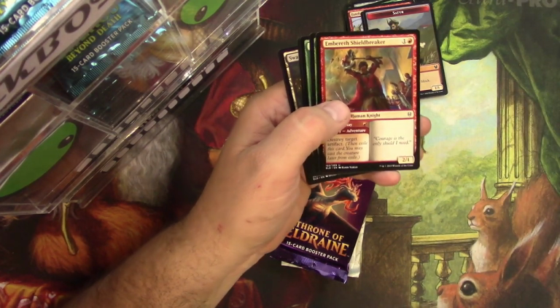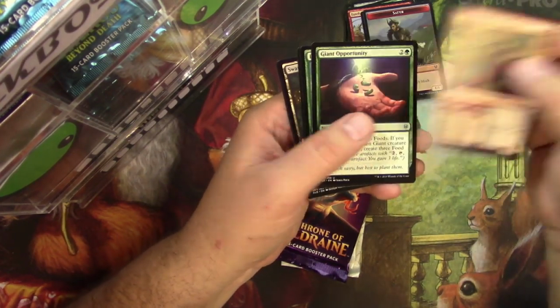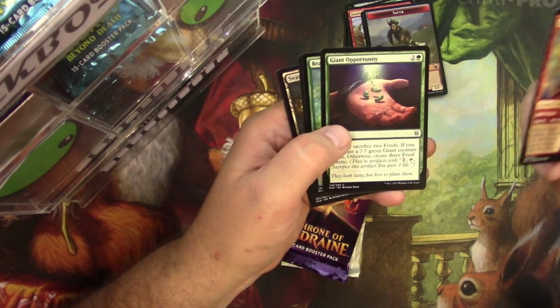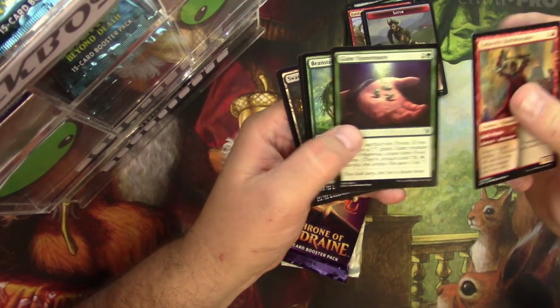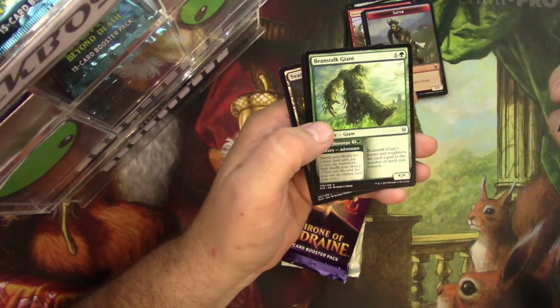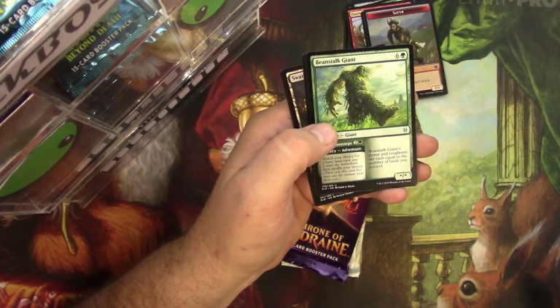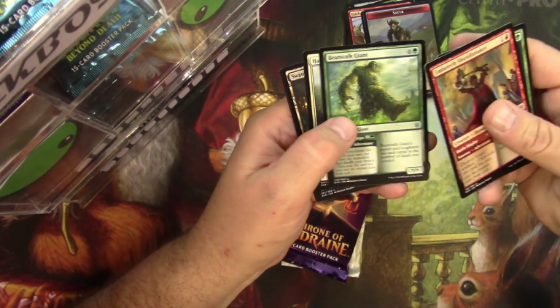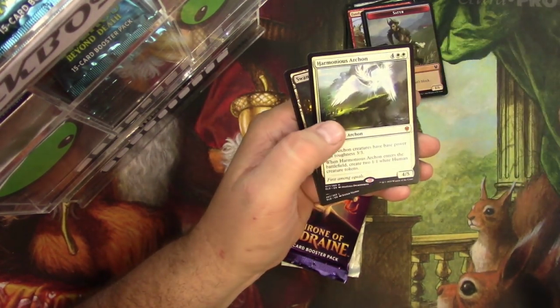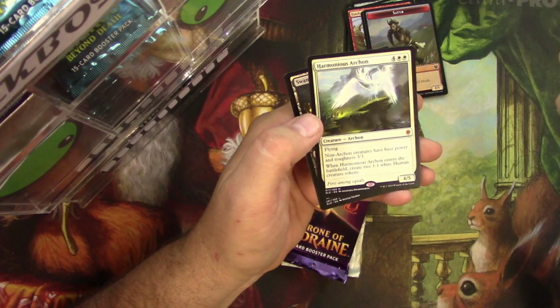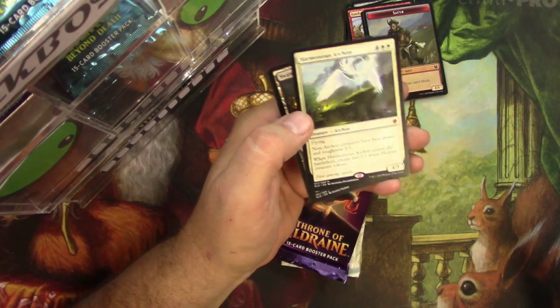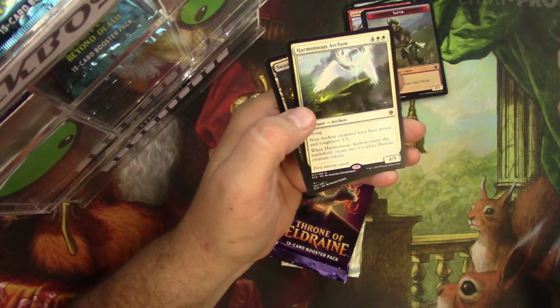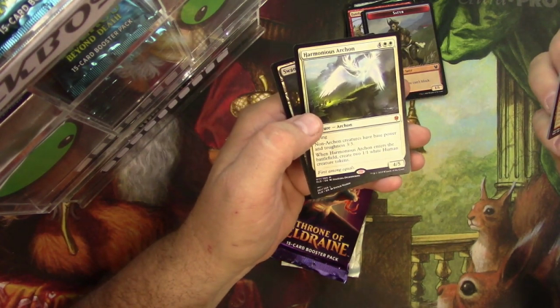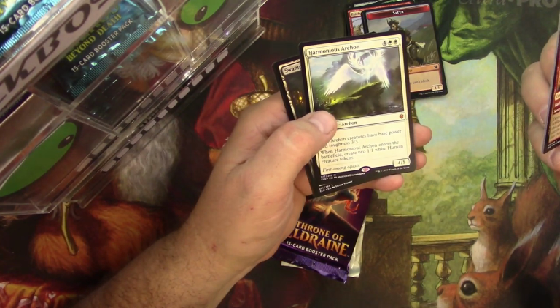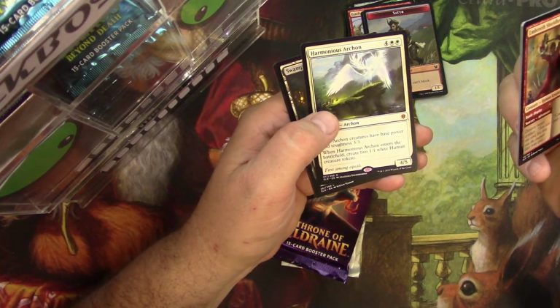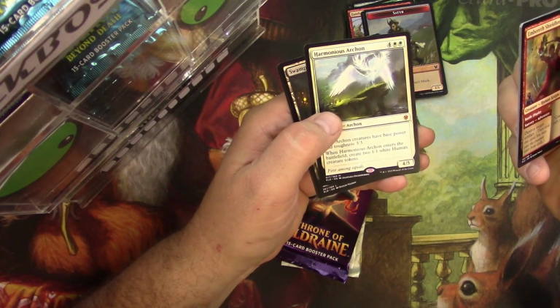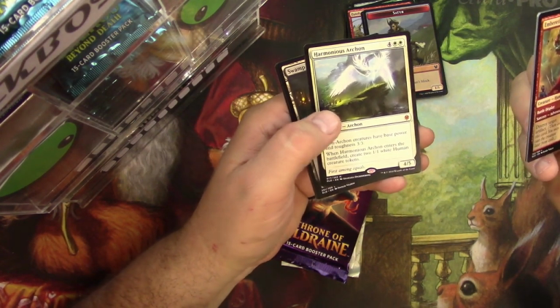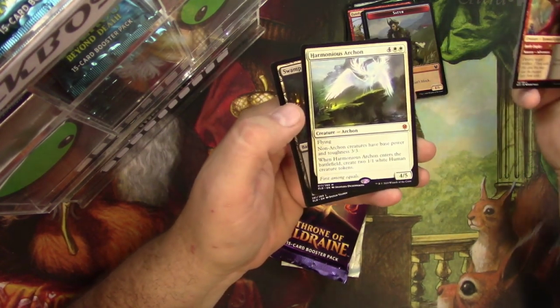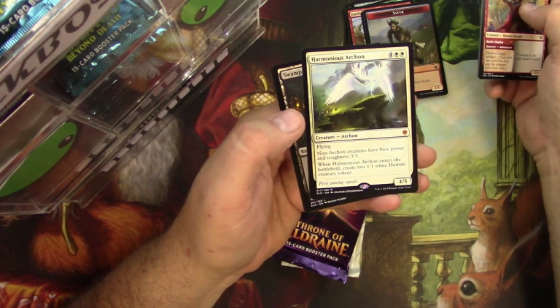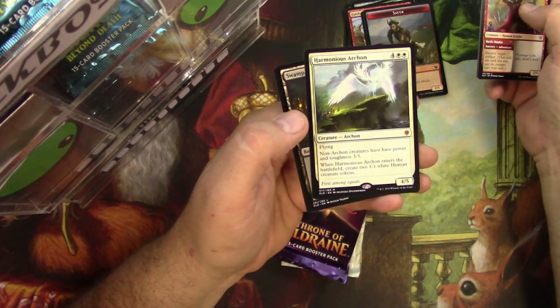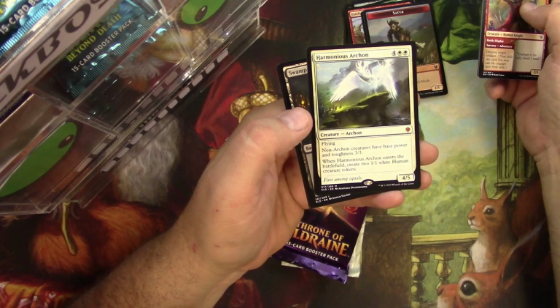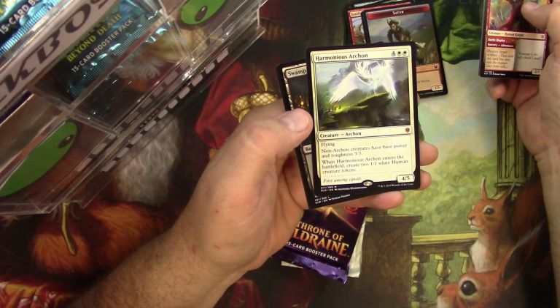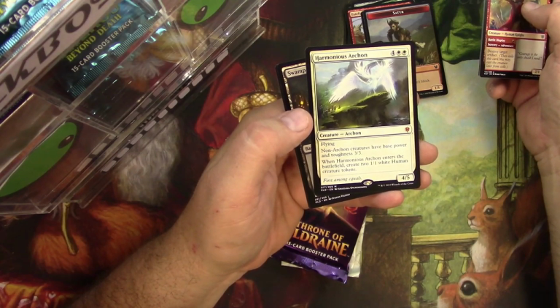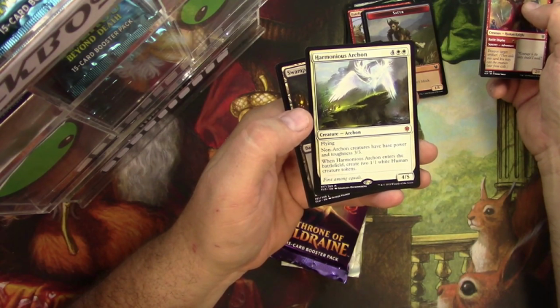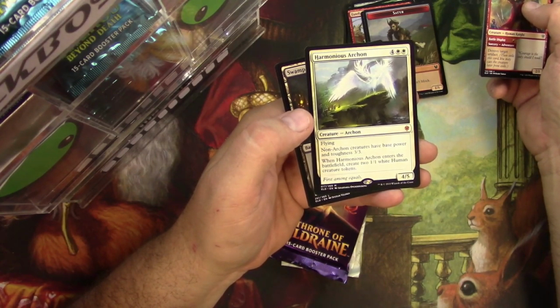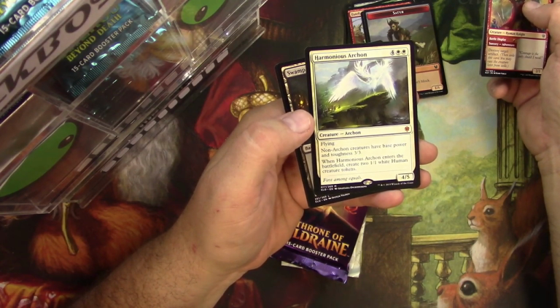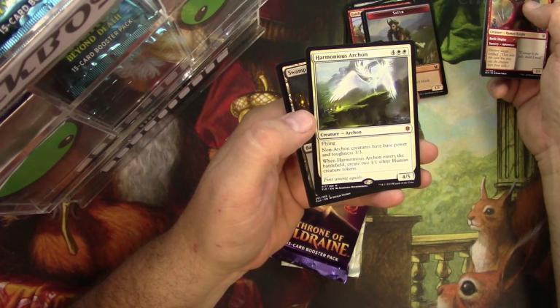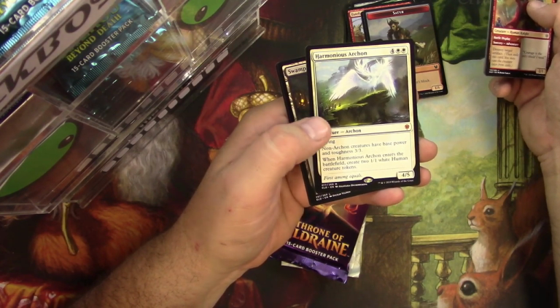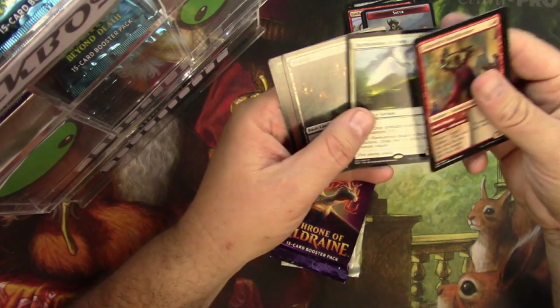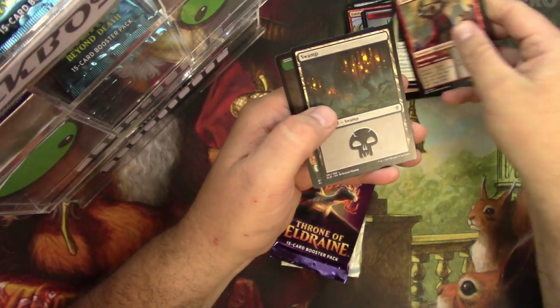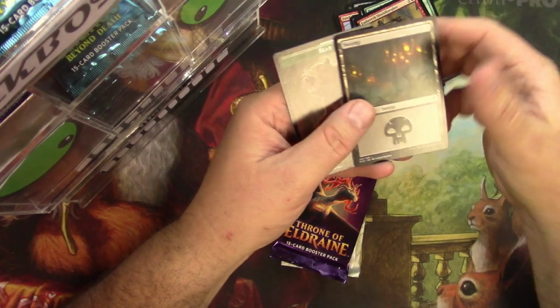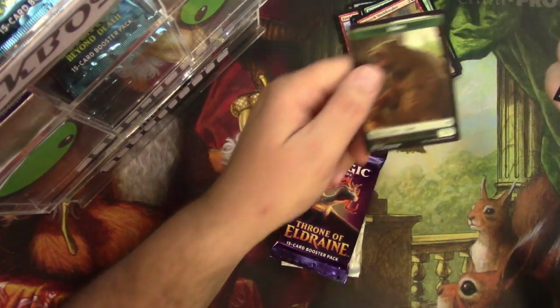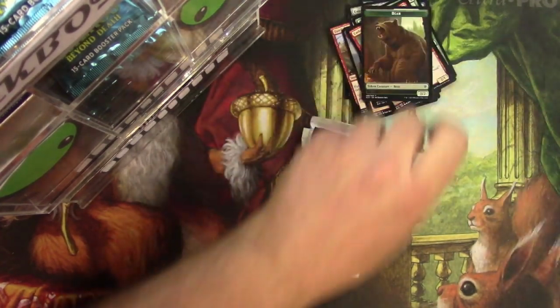Shieldbreaker, some beans and a Beanstalk Giant, and a Harmonious Archon. So two Mythics for Steffos. Non-archon creatures have base power and toughness 3/3 — that's pretty fun. And you can have a bear token.